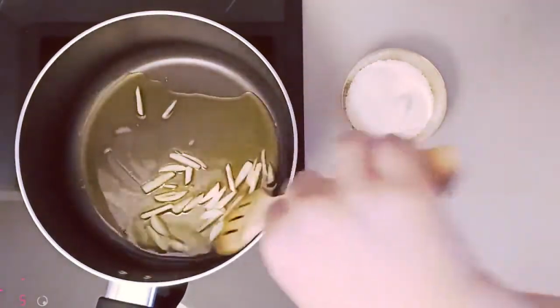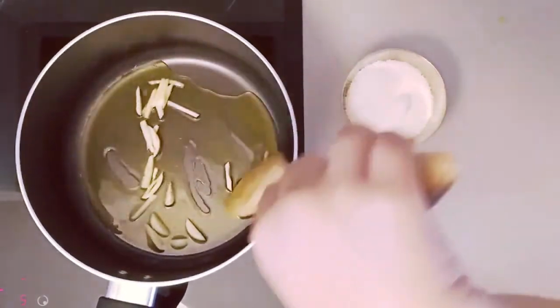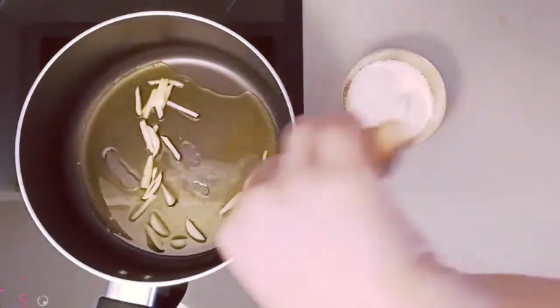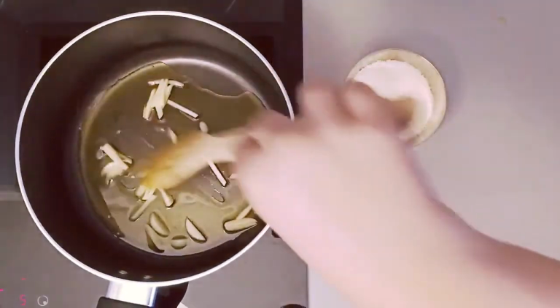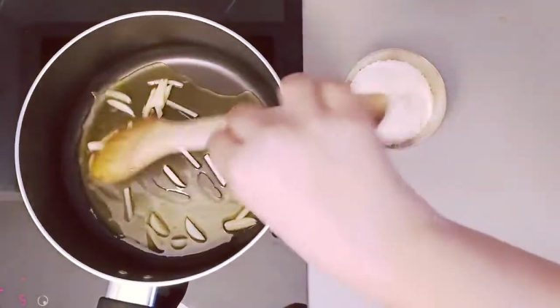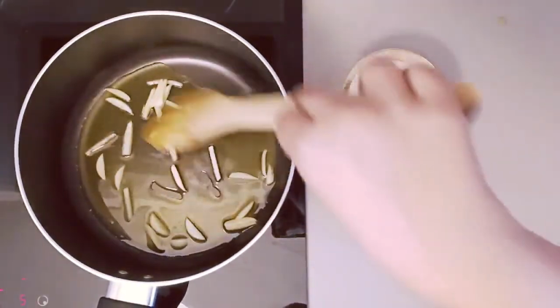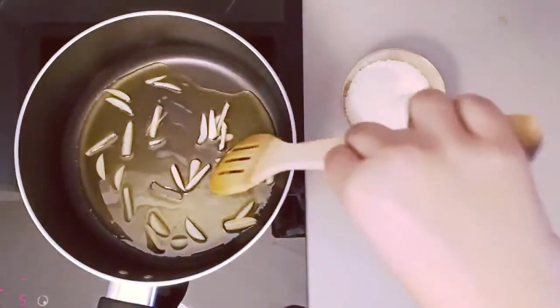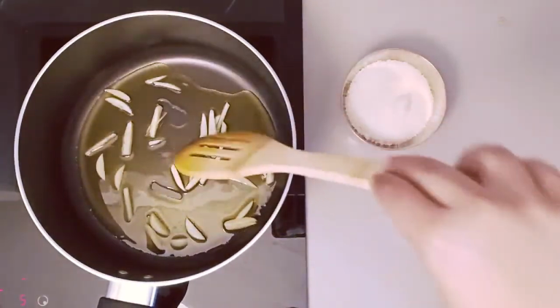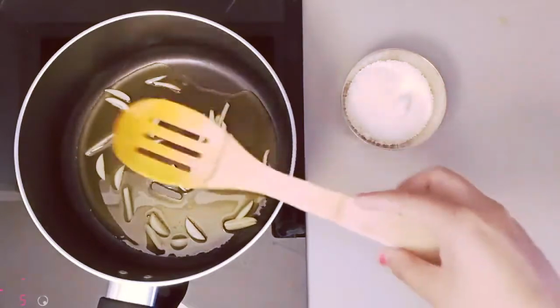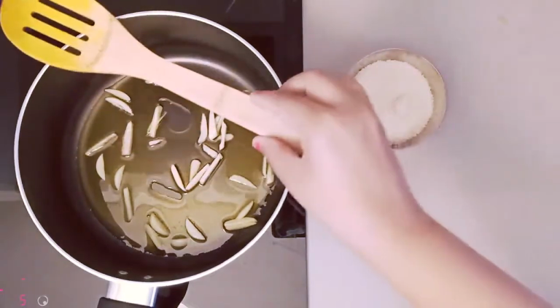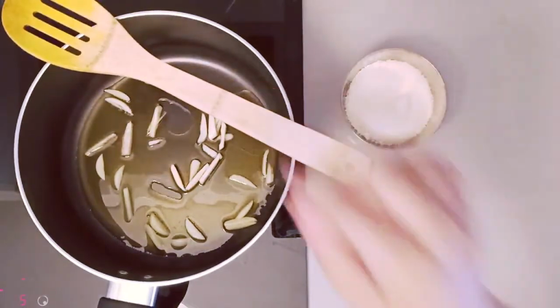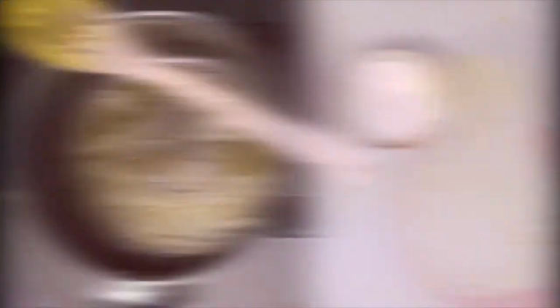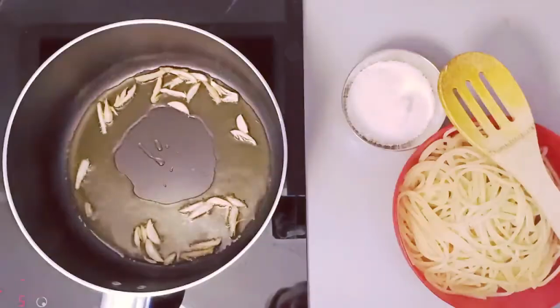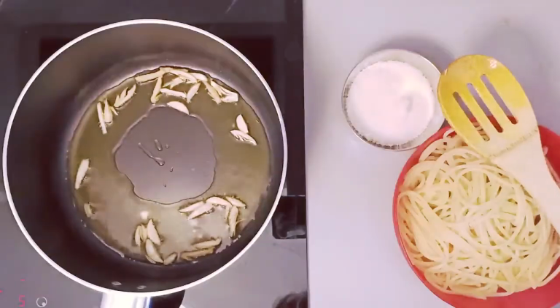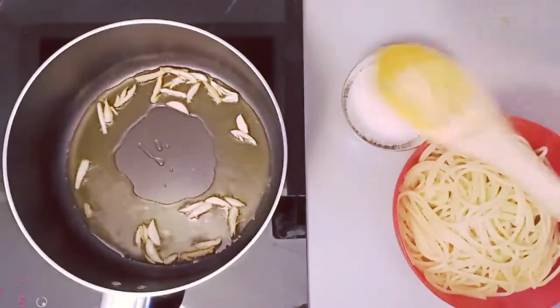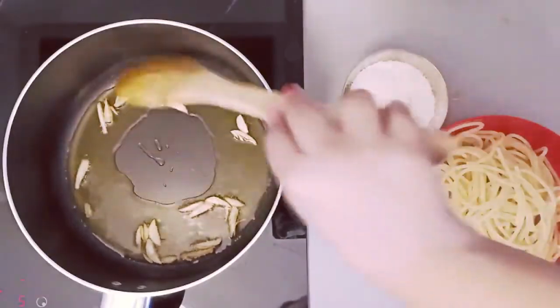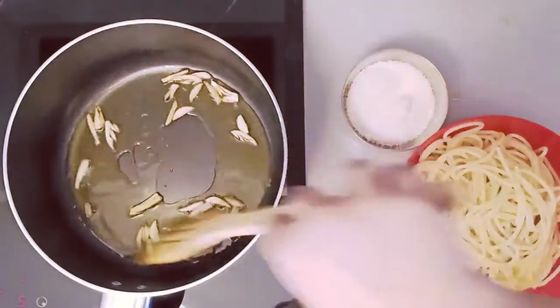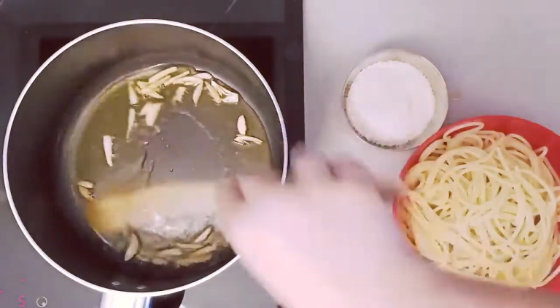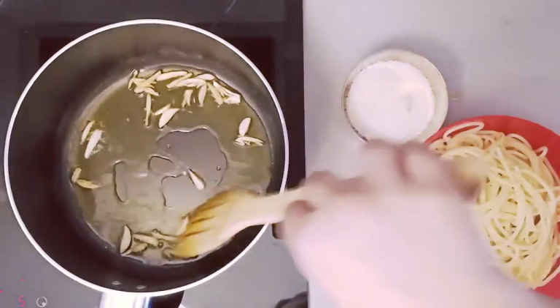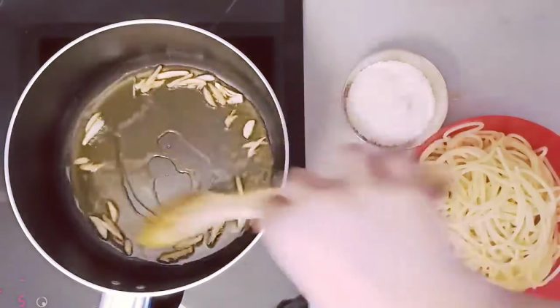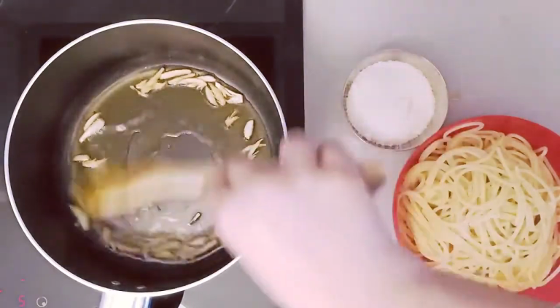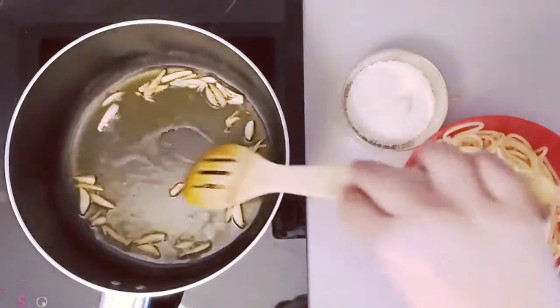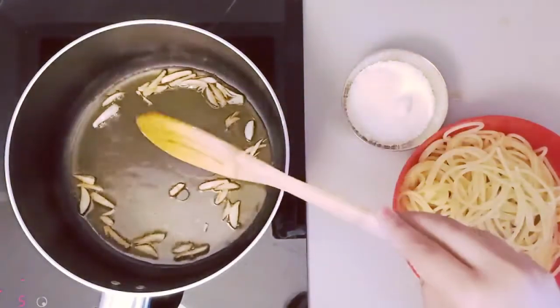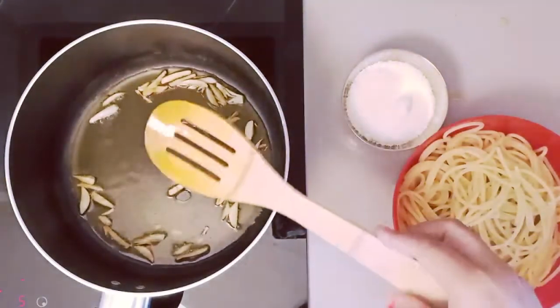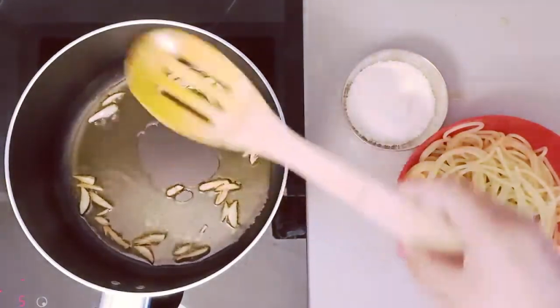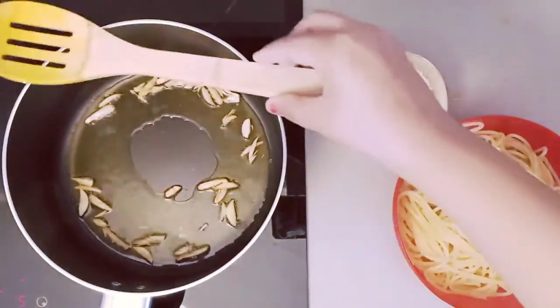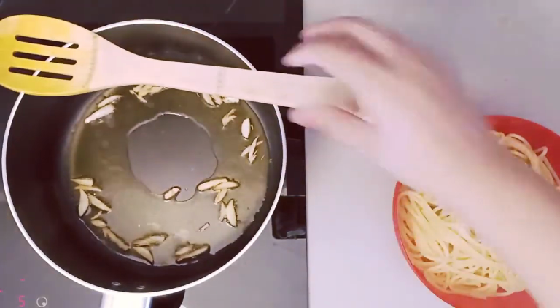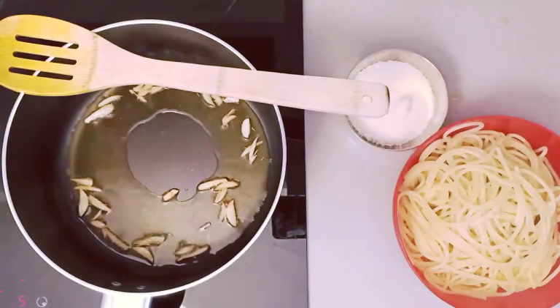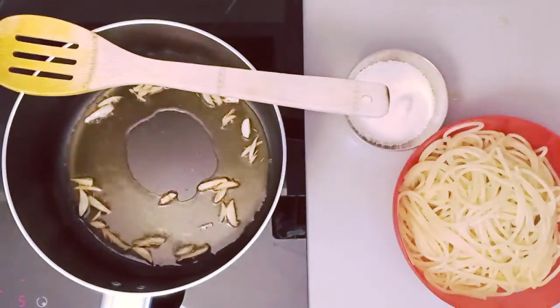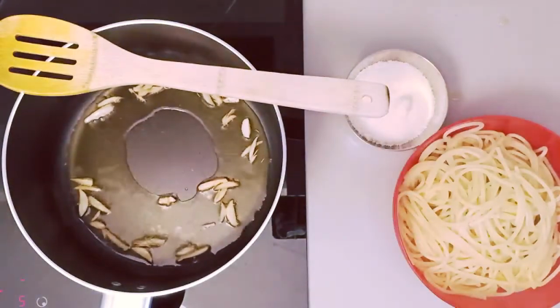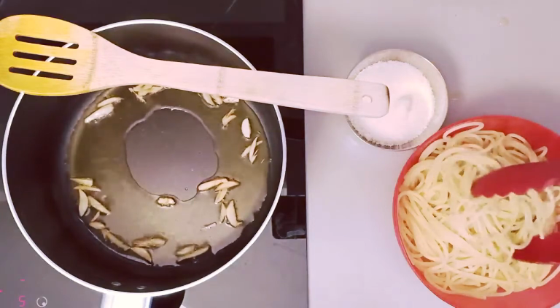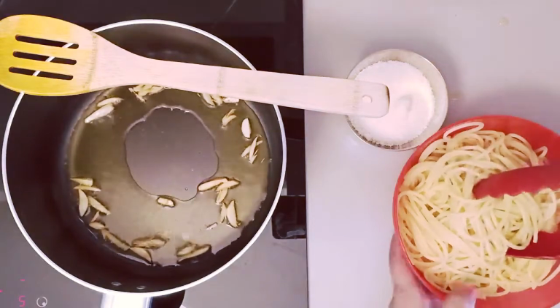After cooking 2-3 minutes, garlic will take a light brown color. The garlic is infused in the oil so it will smell very good.